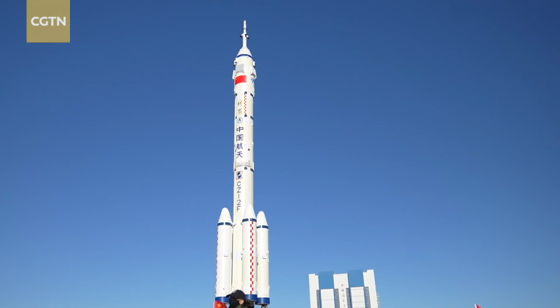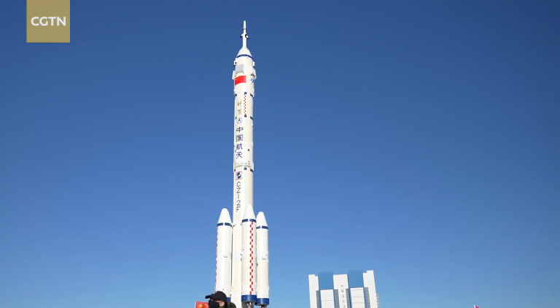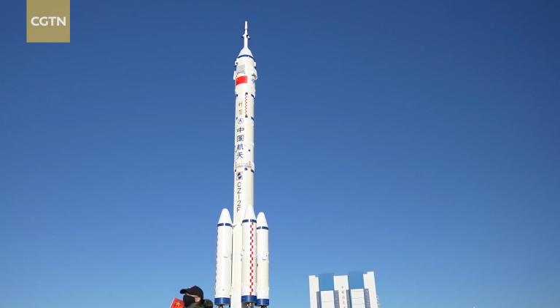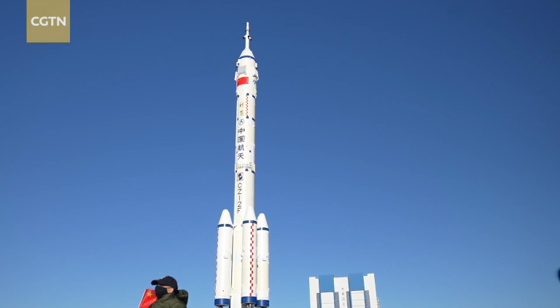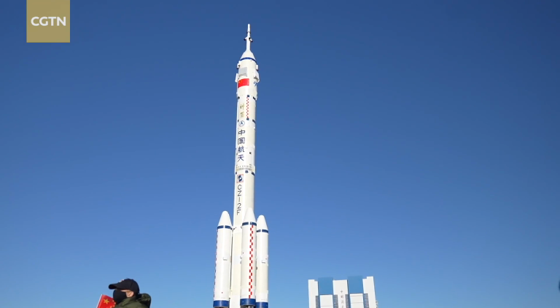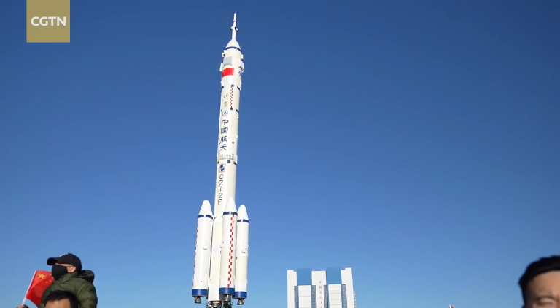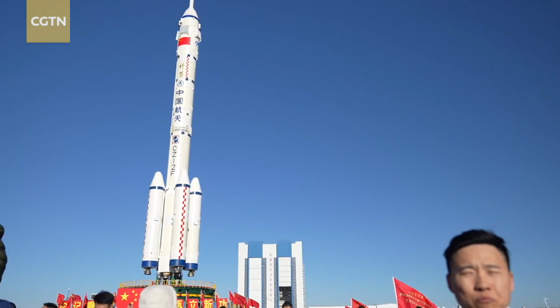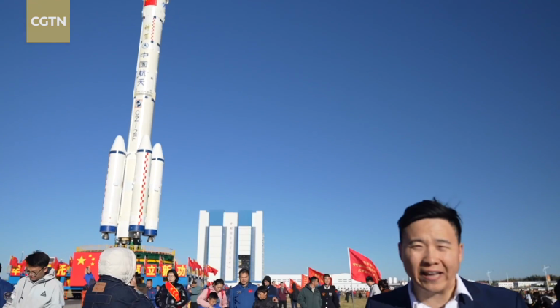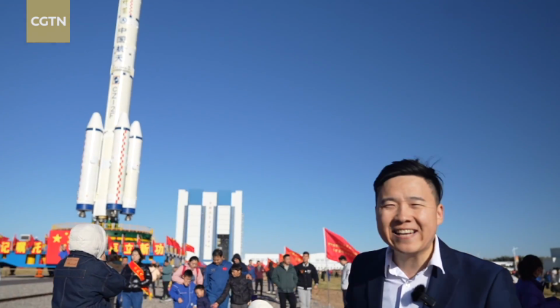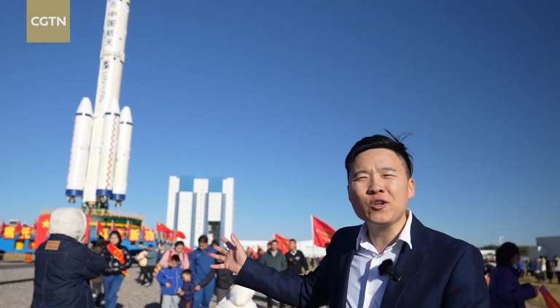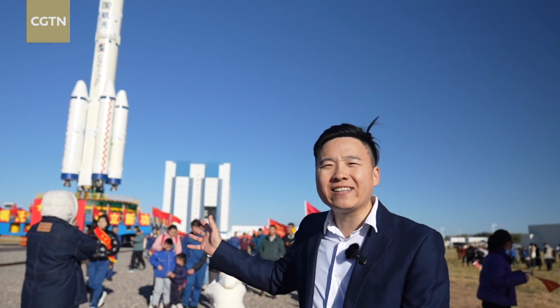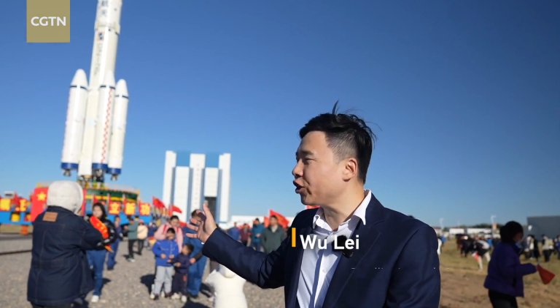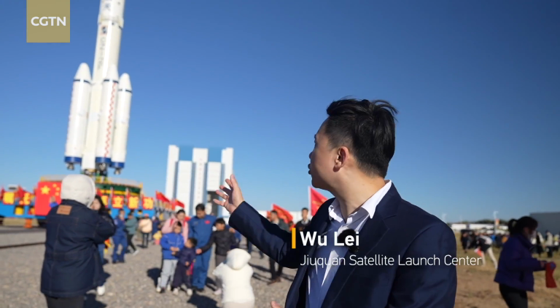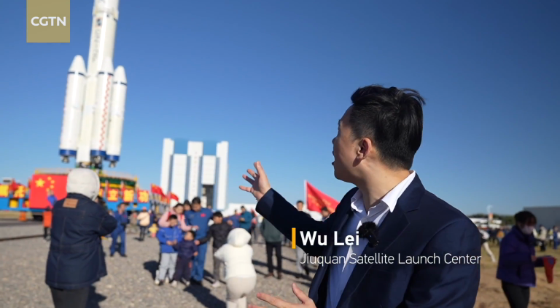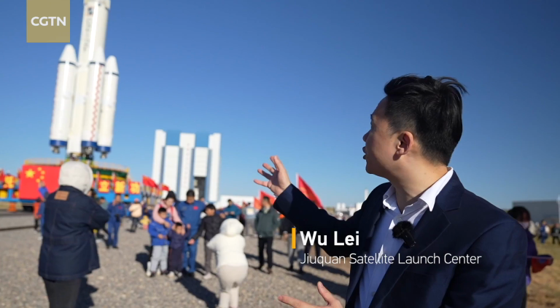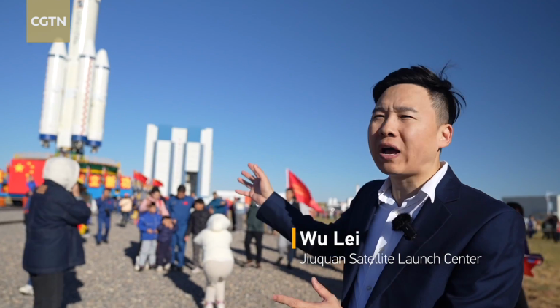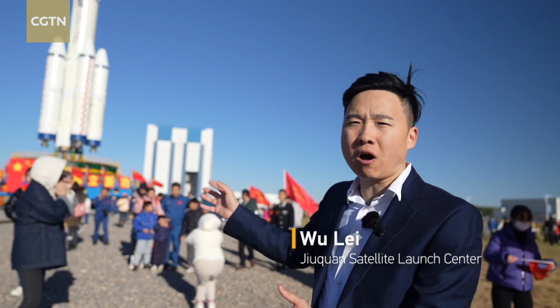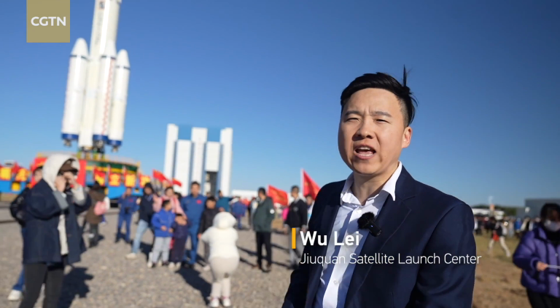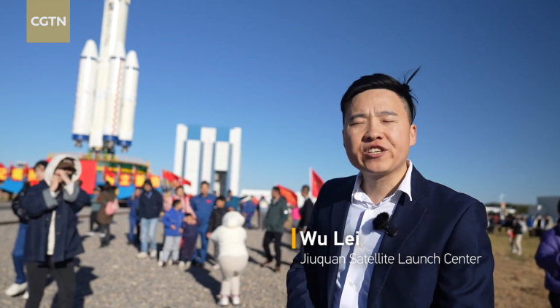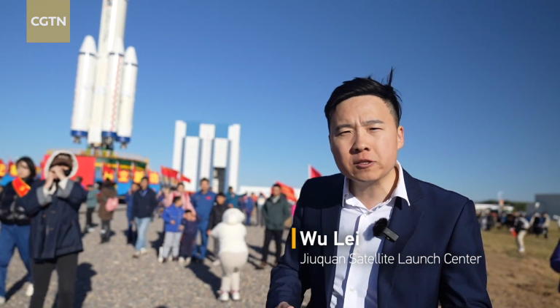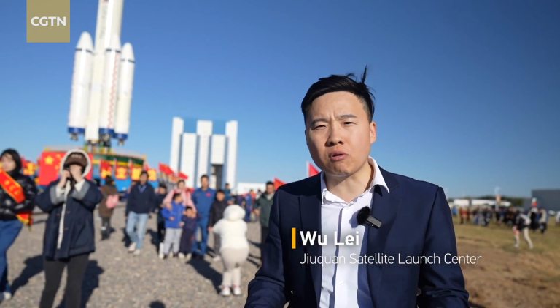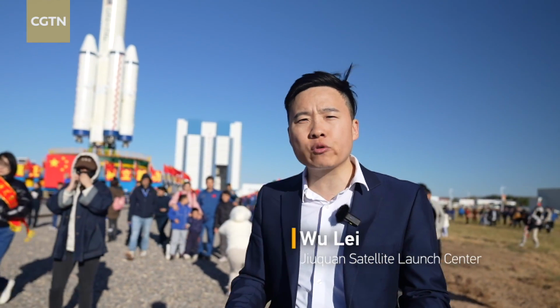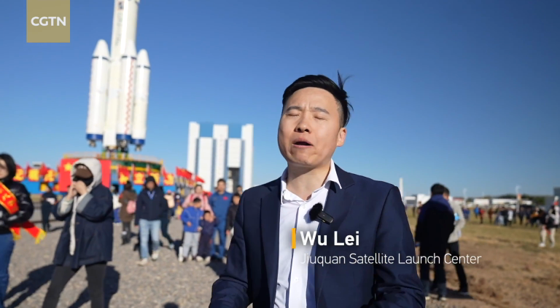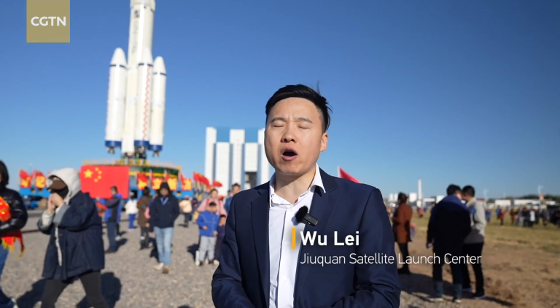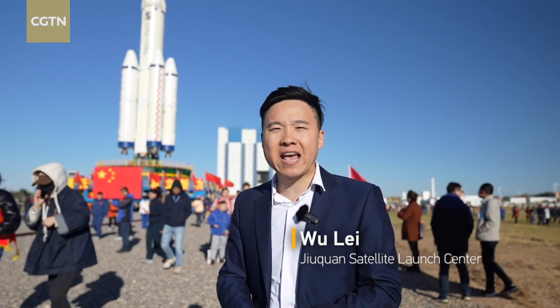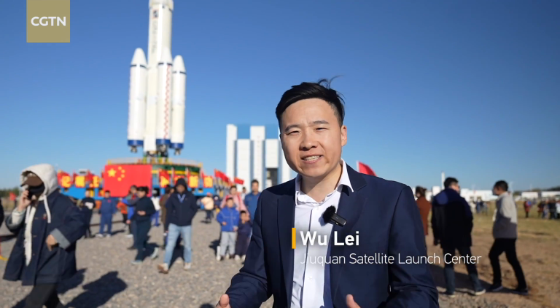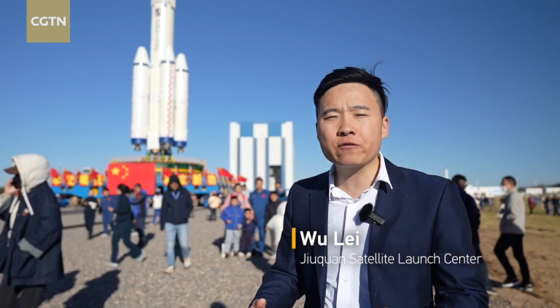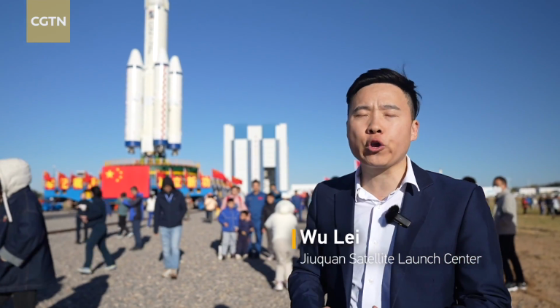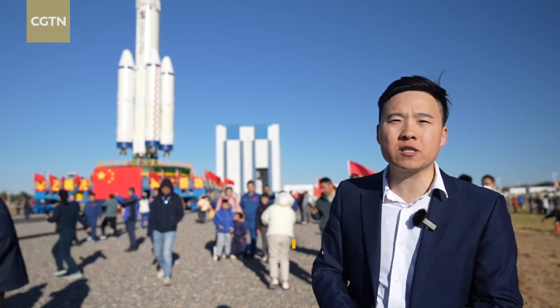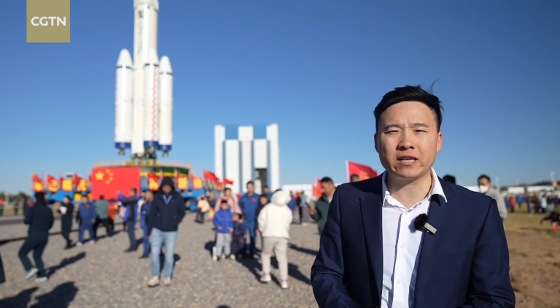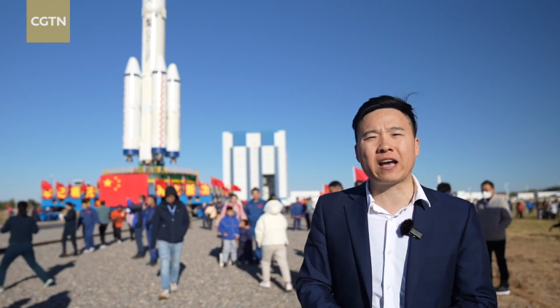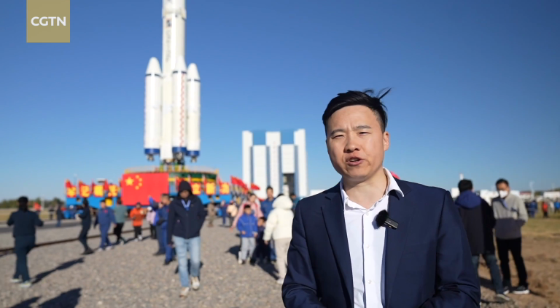Hello everyone, I'm Wu Lei. Take a look at this huge Long March 2F rocket — China's primary carrier rocket designed for human spaceflight missions.